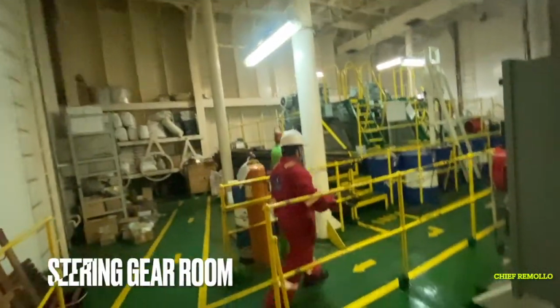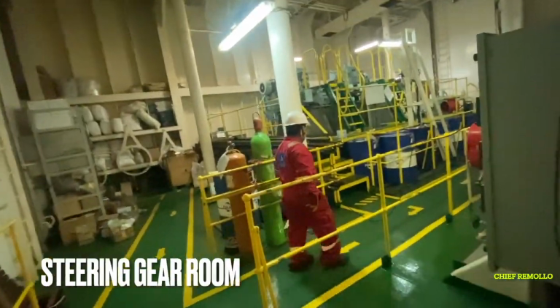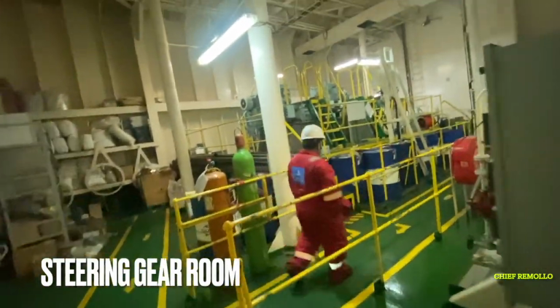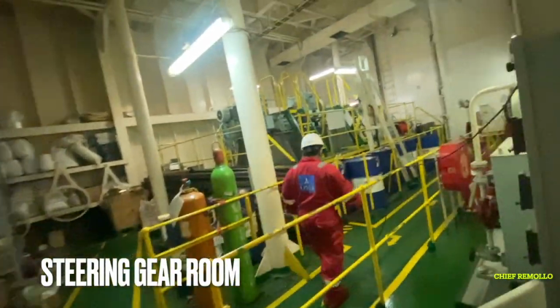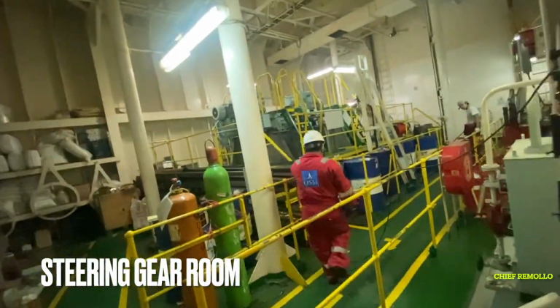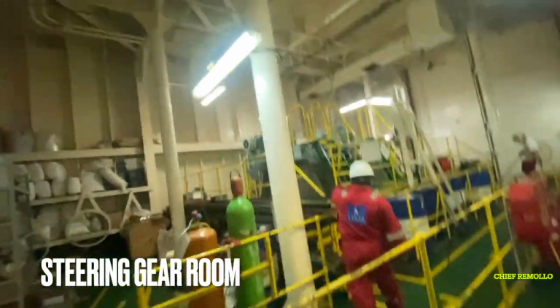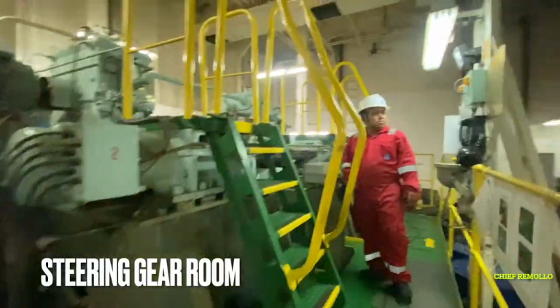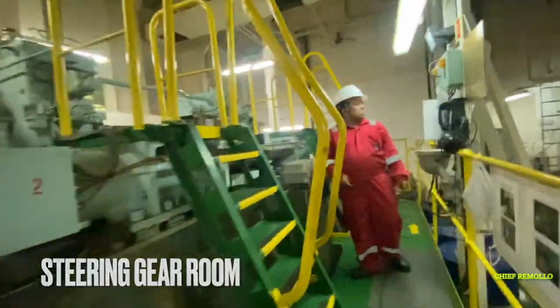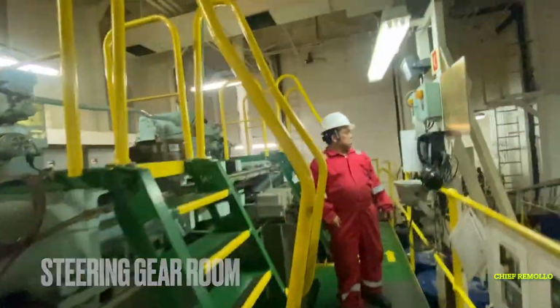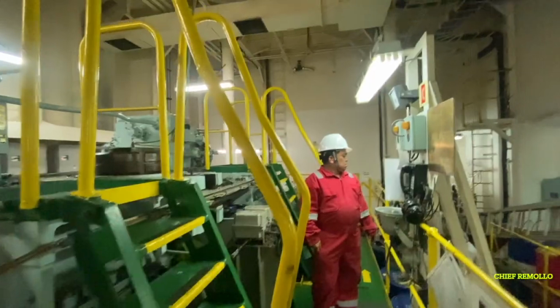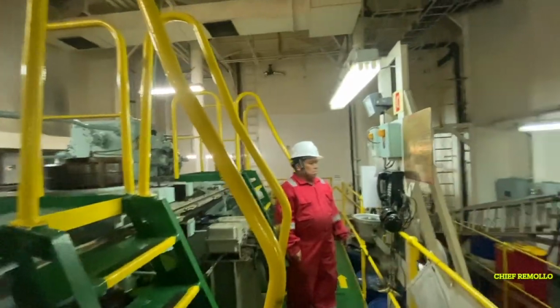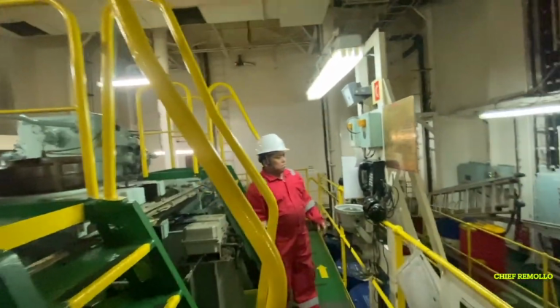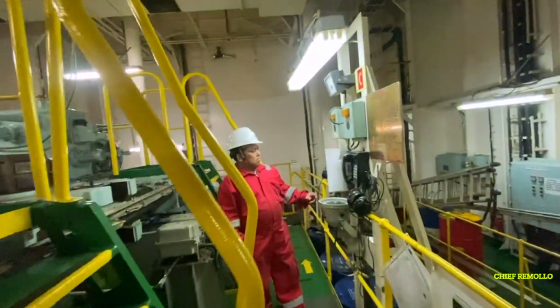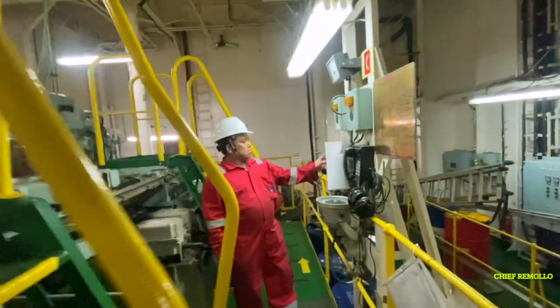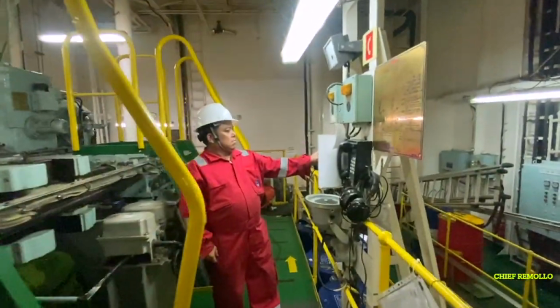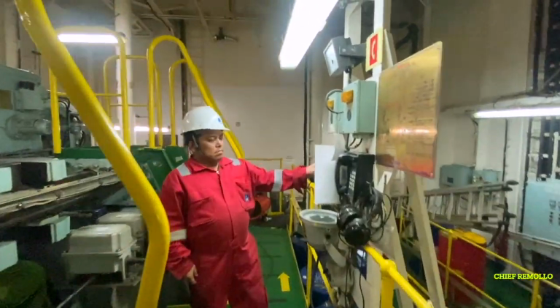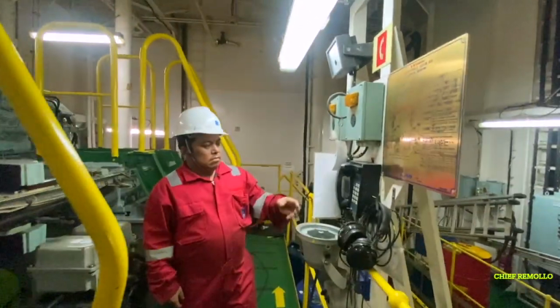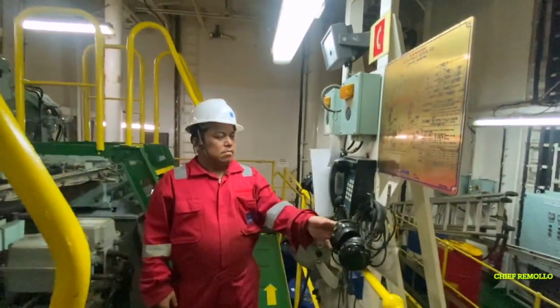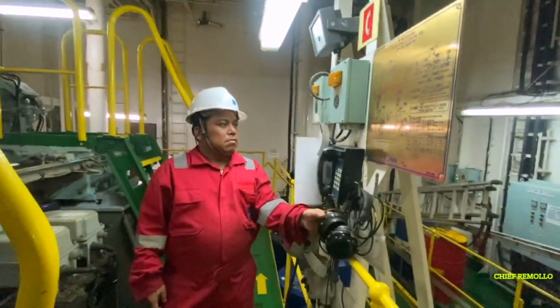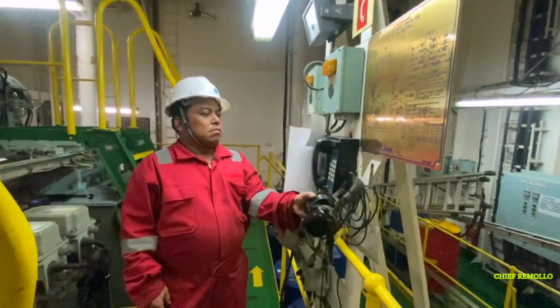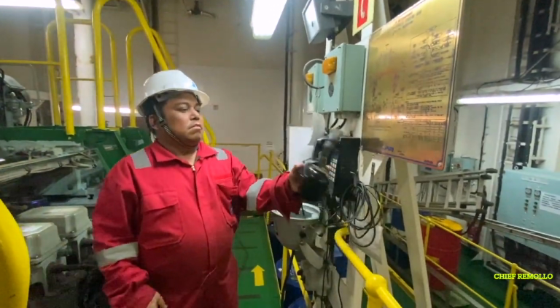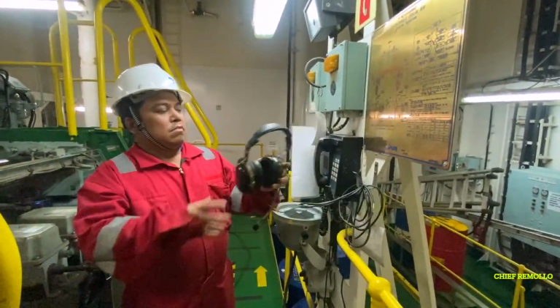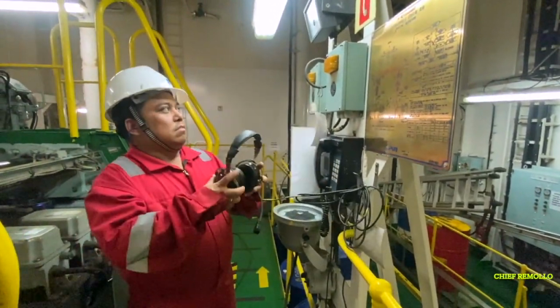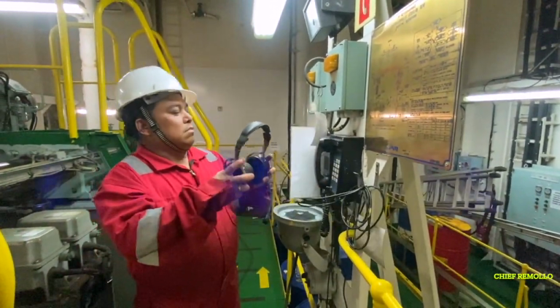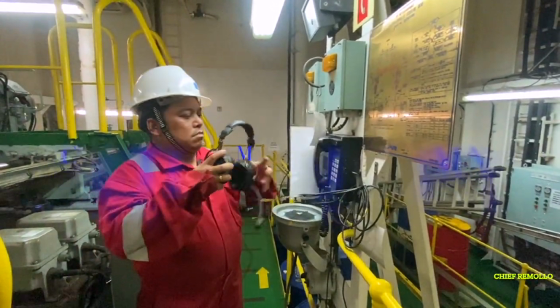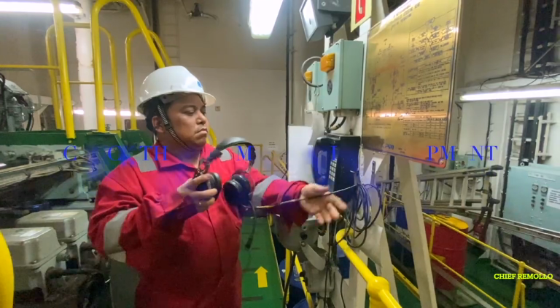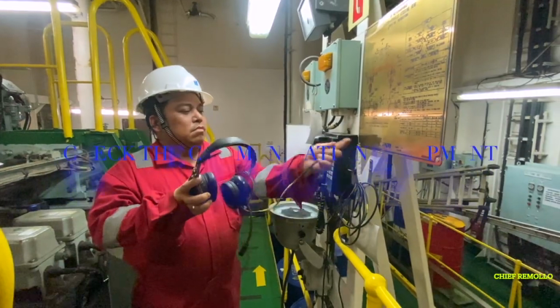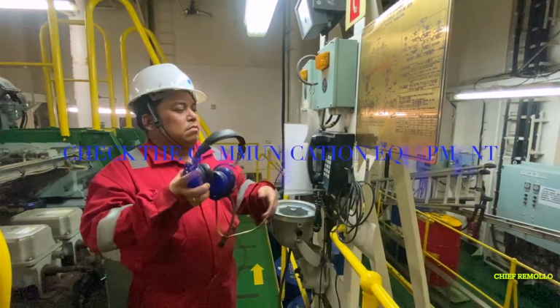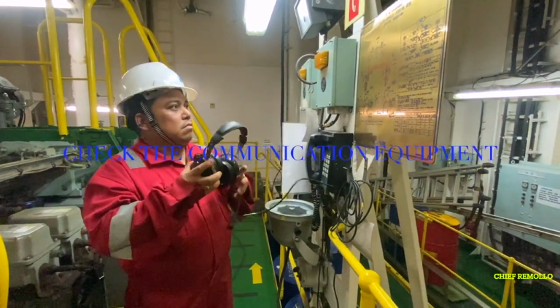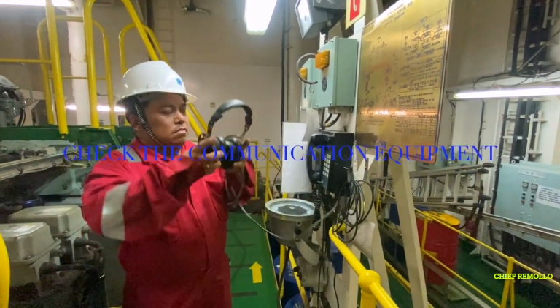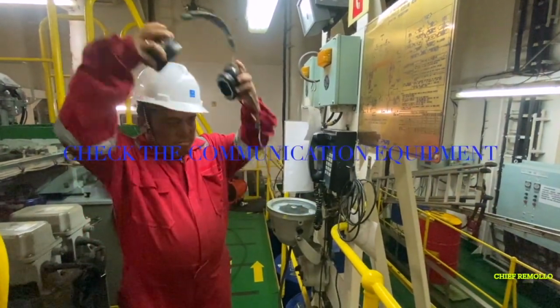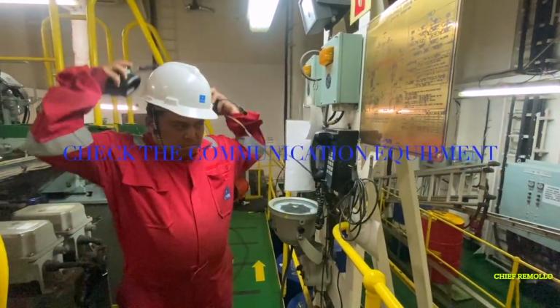Here is the steering gear room. In the steering gear room, you must make sure to check the communication equipment and ensure everything is in good condition.